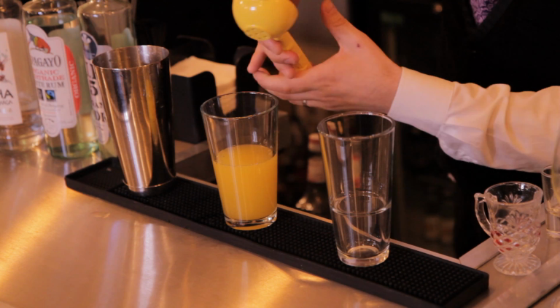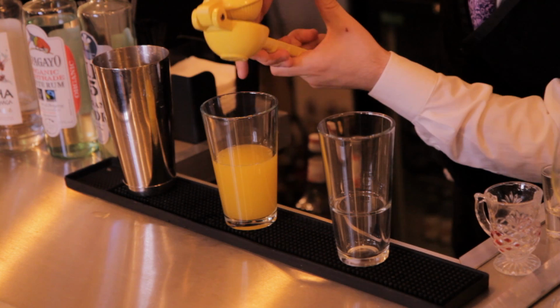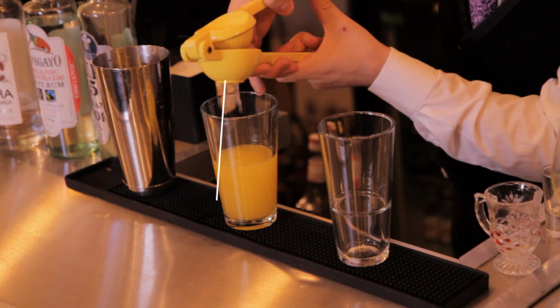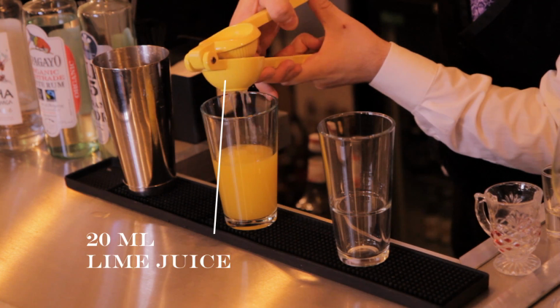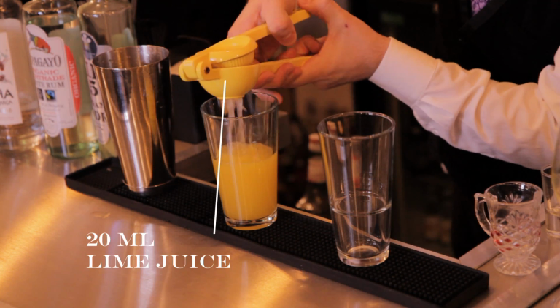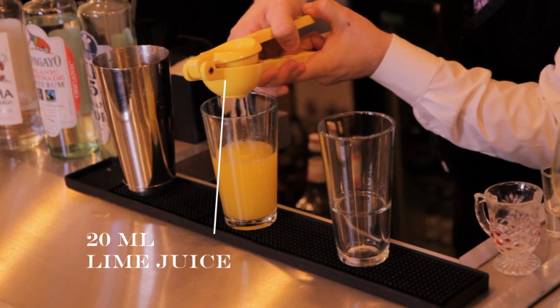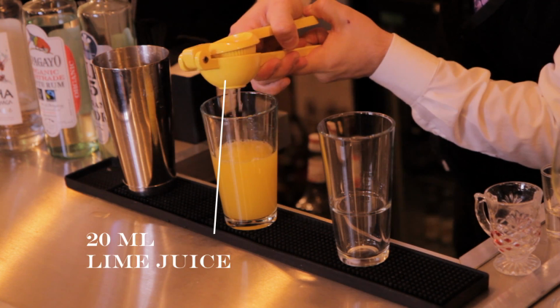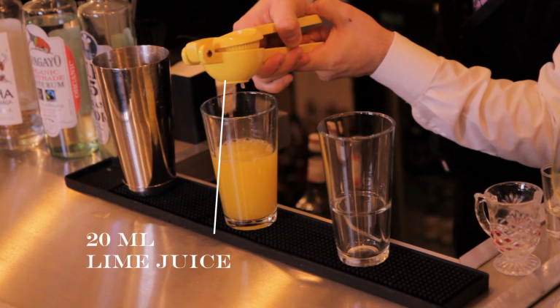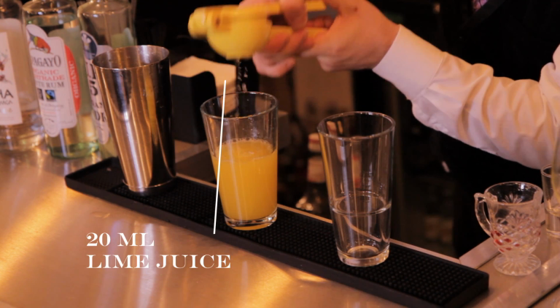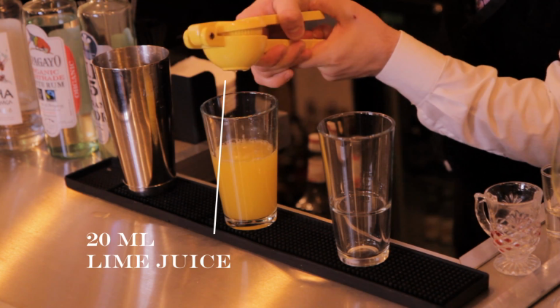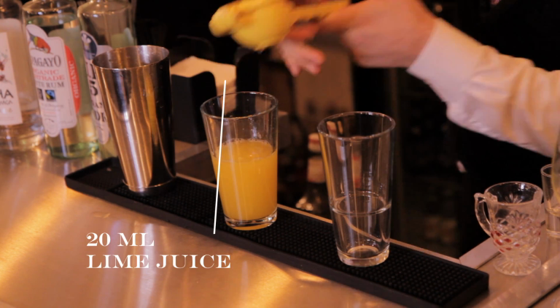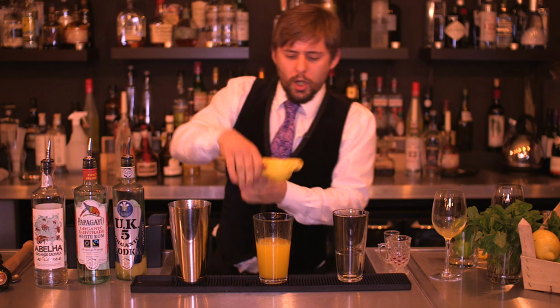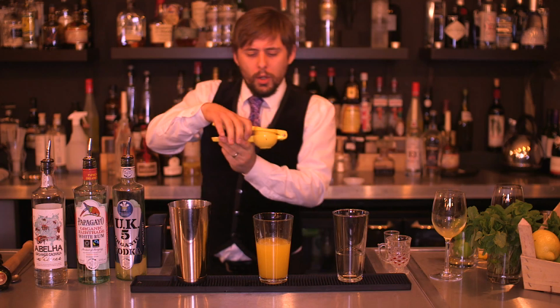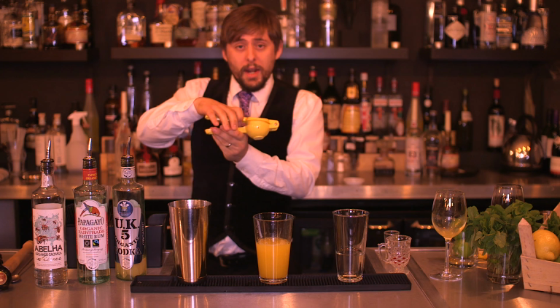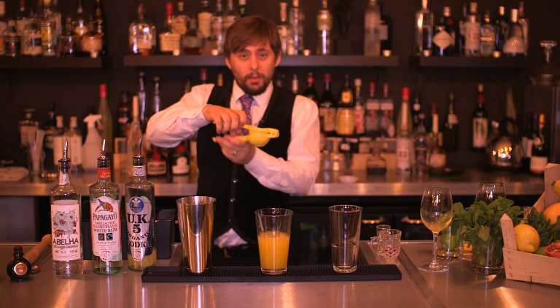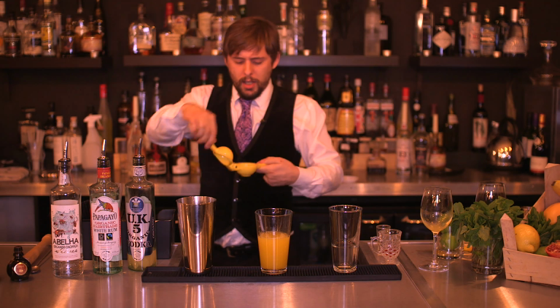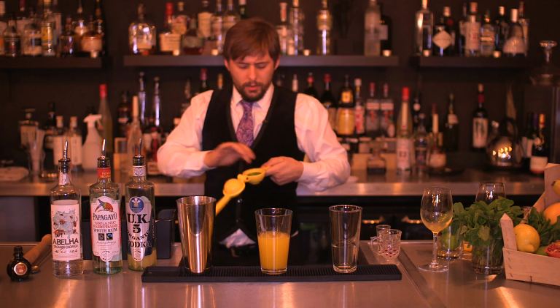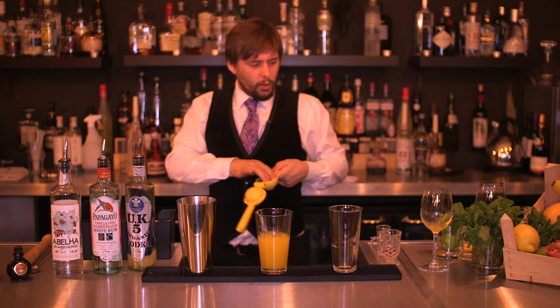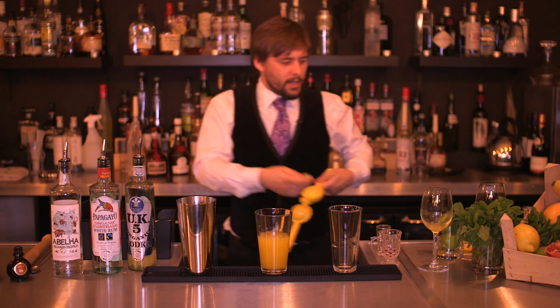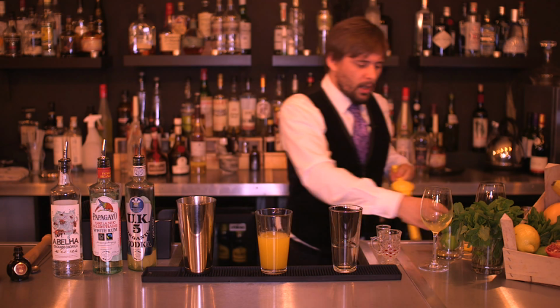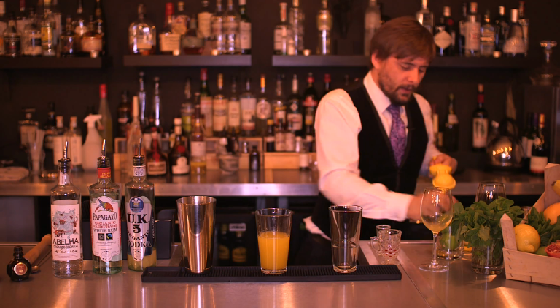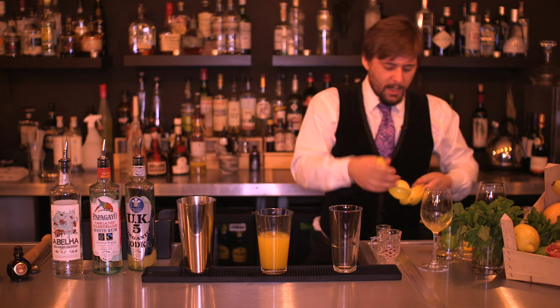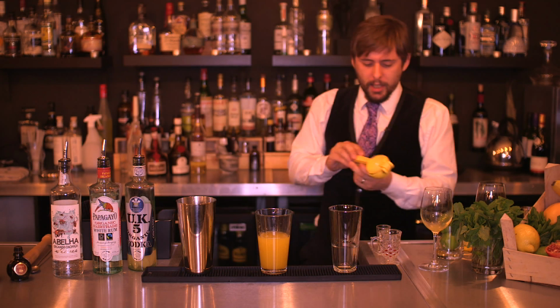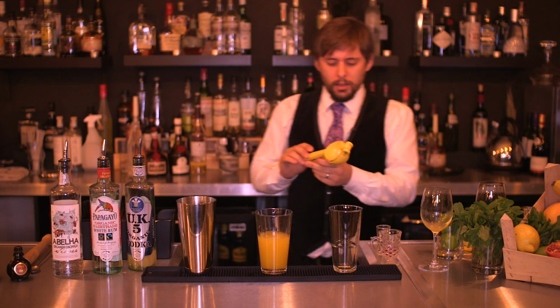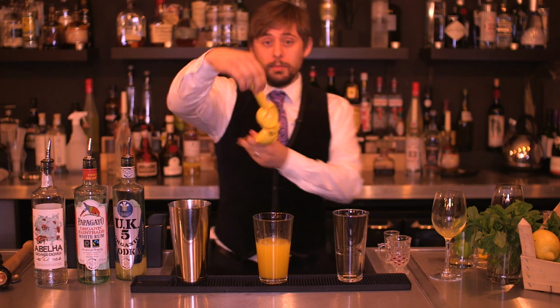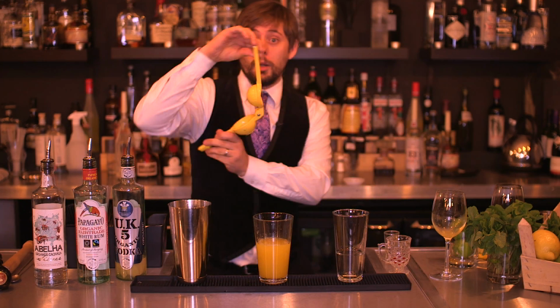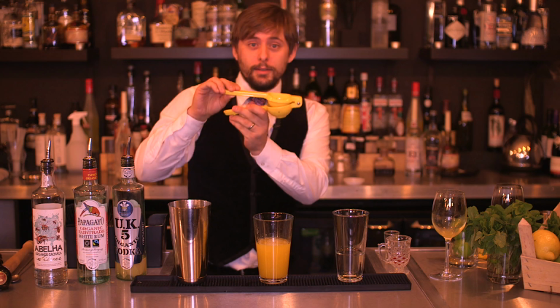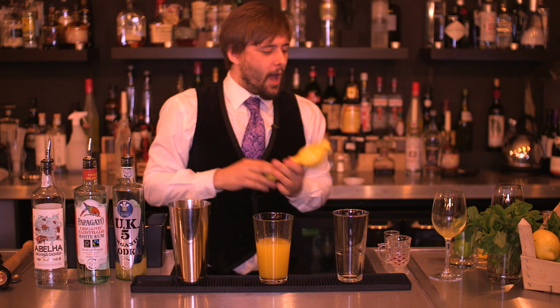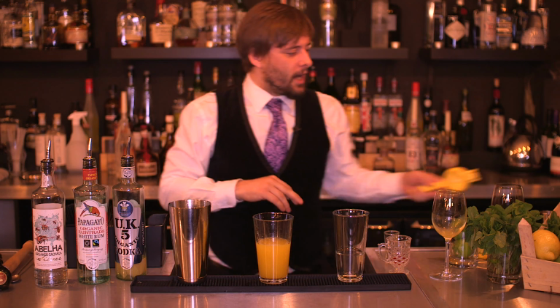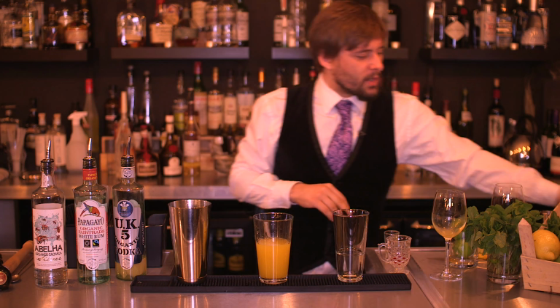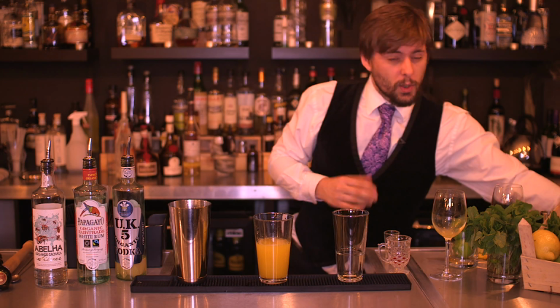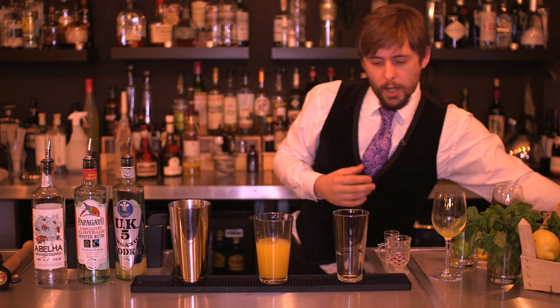Into that we're going to add 20ml of lime juice. We're using our Mexican elbow here — it's called a Mexican elbow because it was invented in Mexico, it's a bit like an elbow. And it's the best way to squeeze your limes.